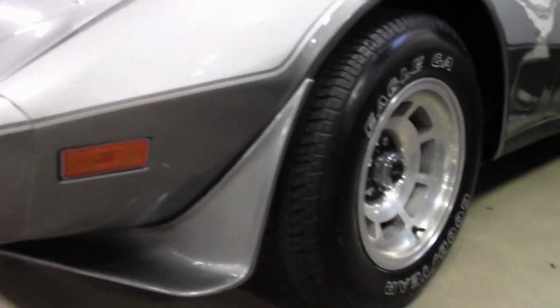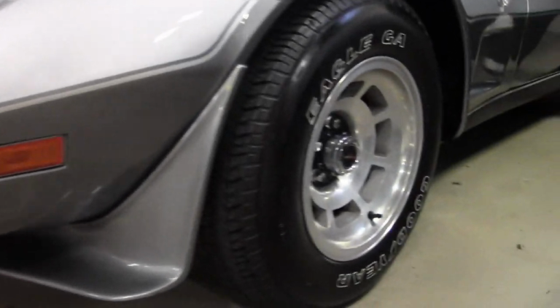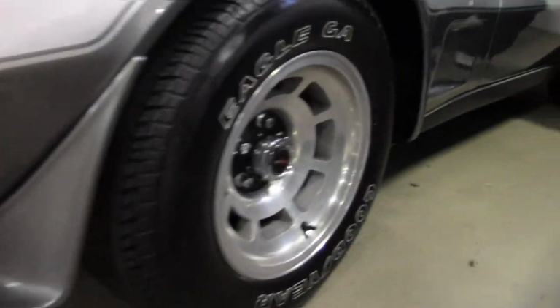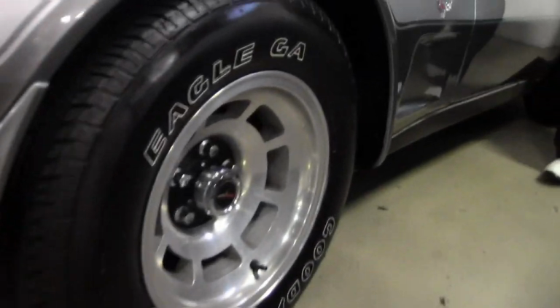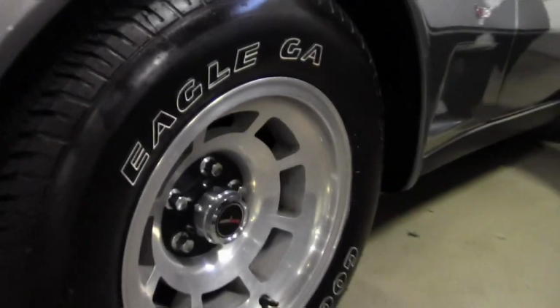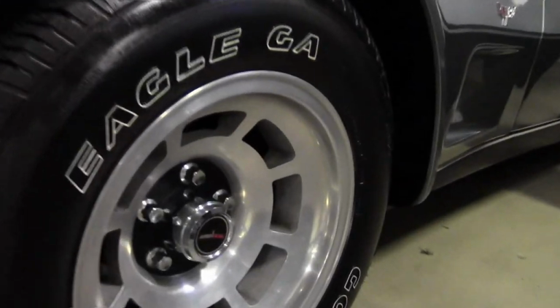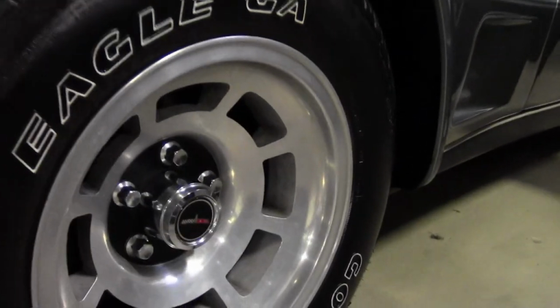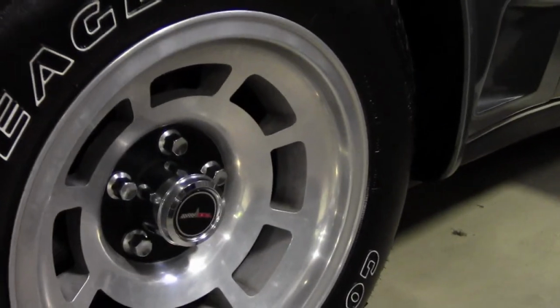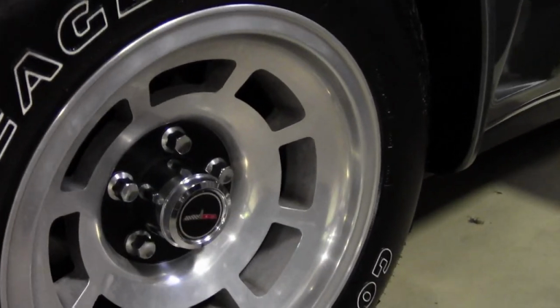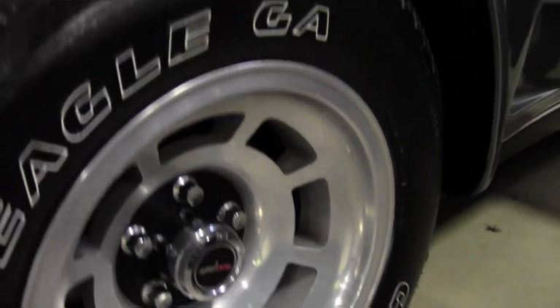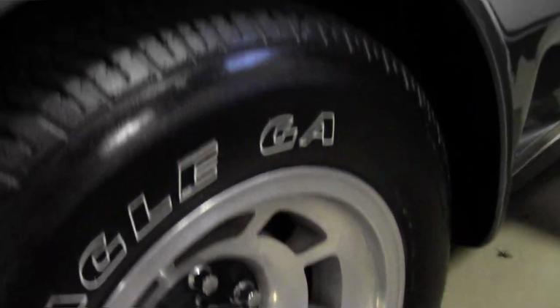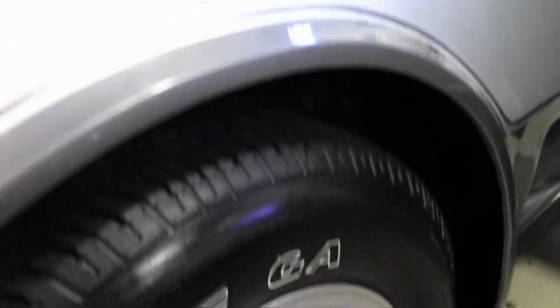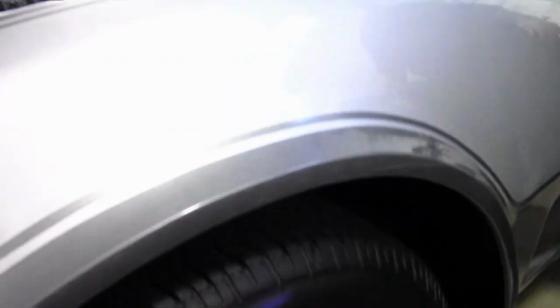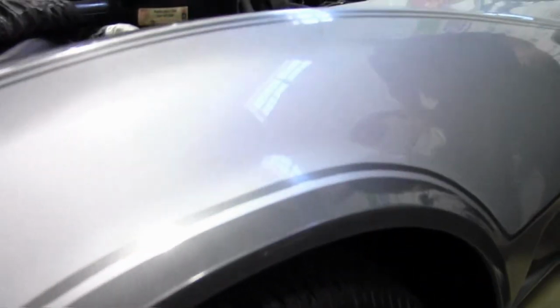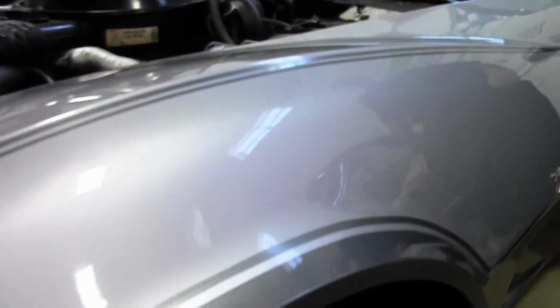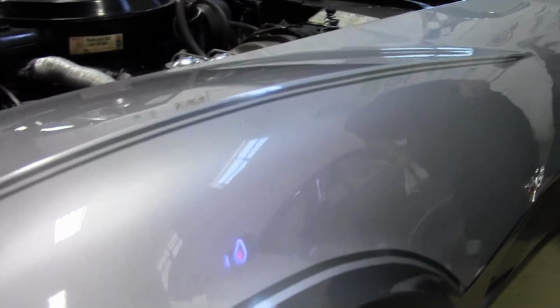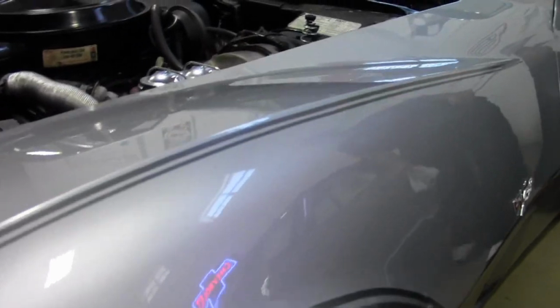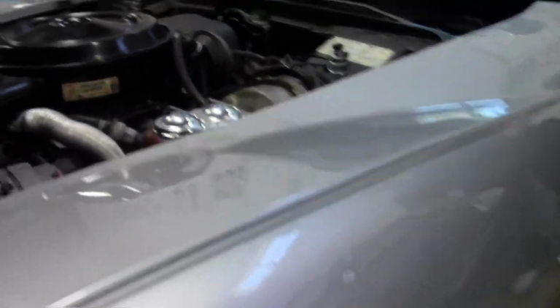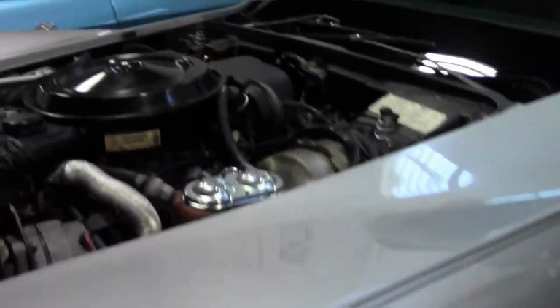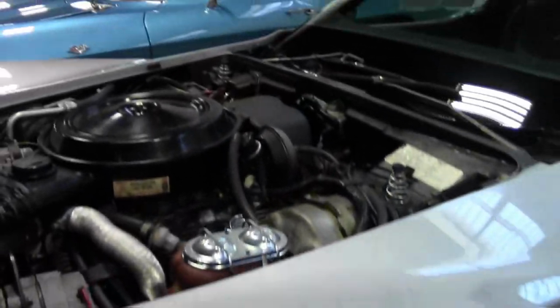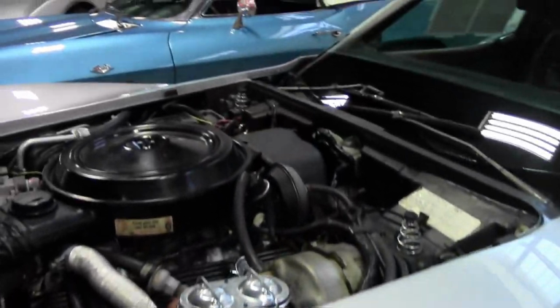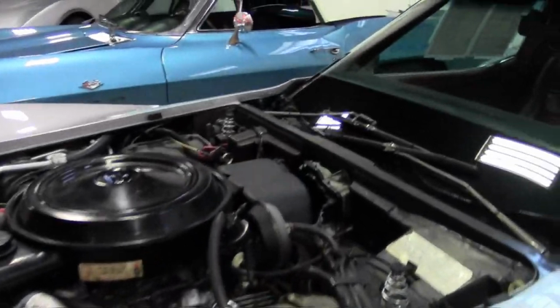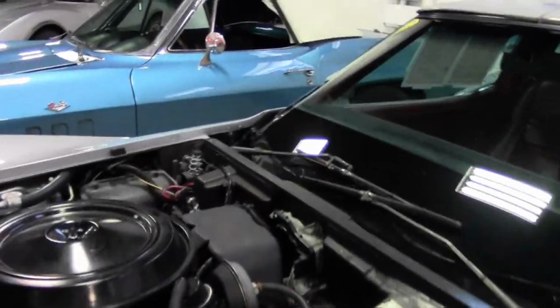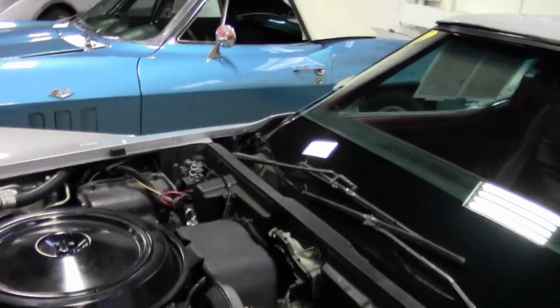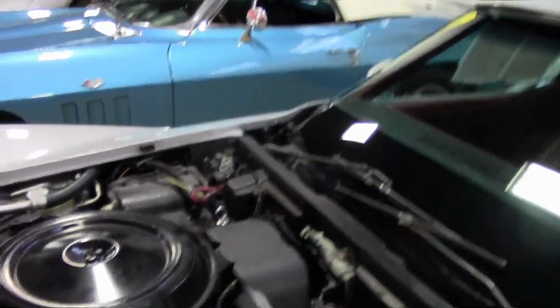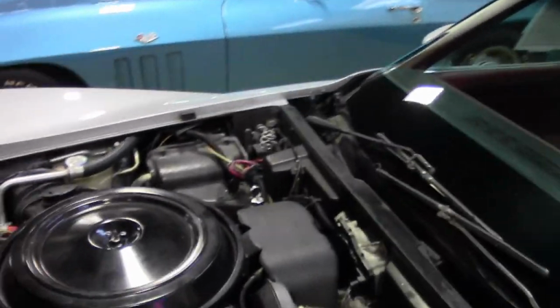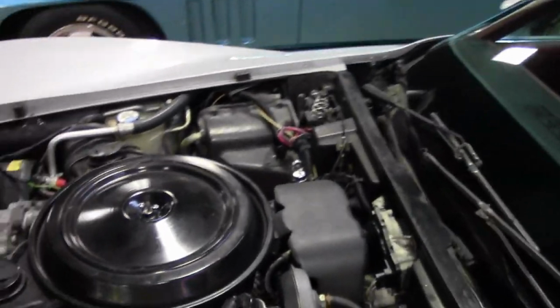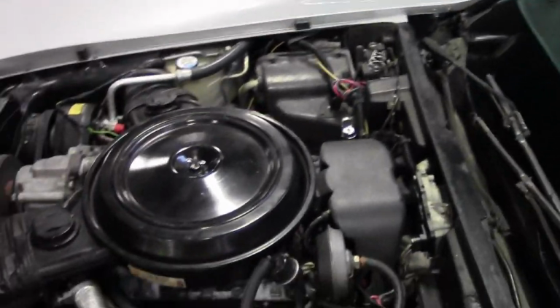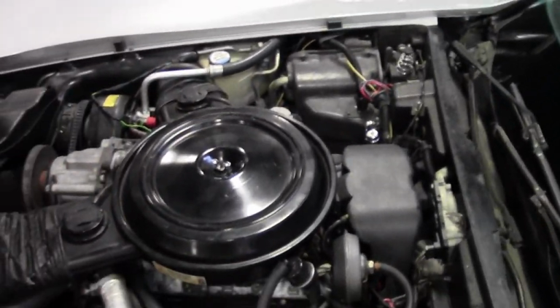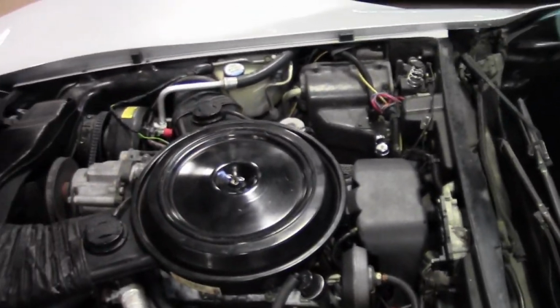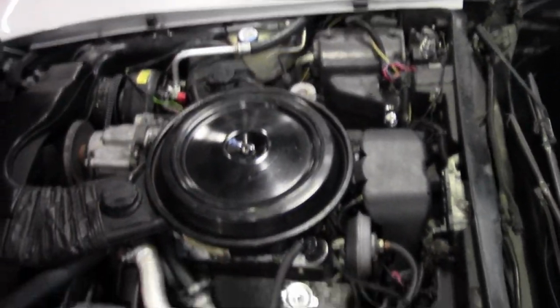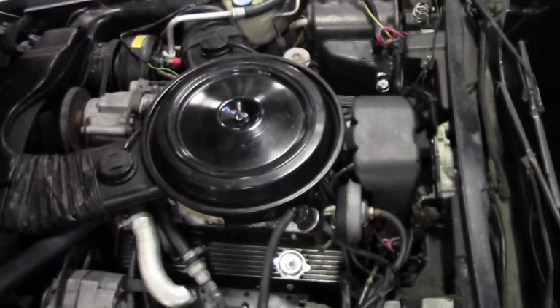As you can see, the engine compartment, complete with smog pump, is in great shape.